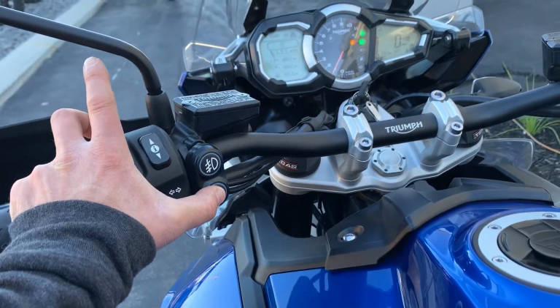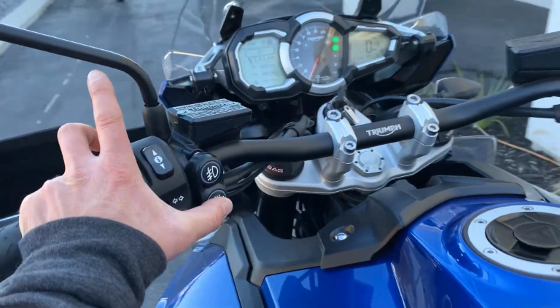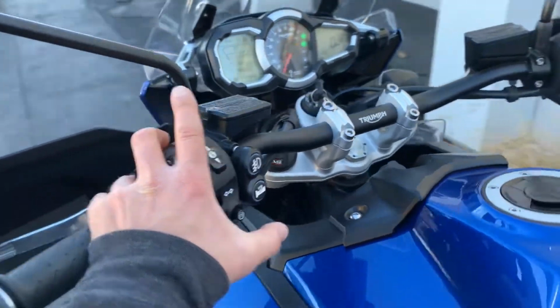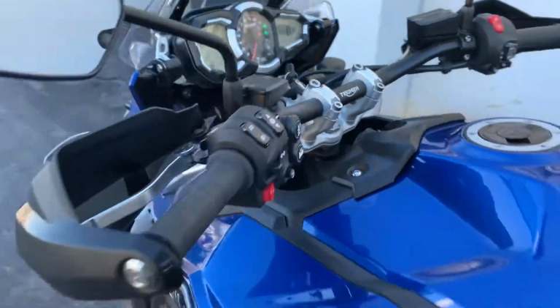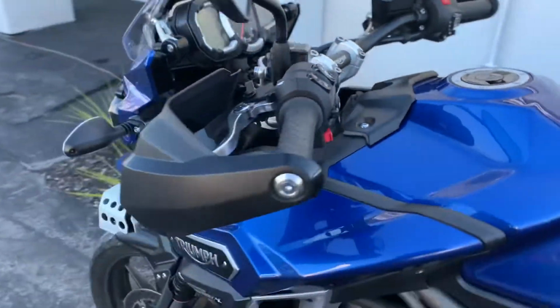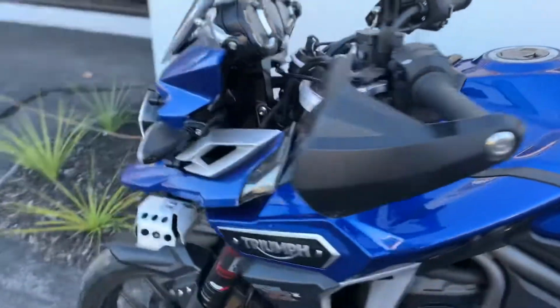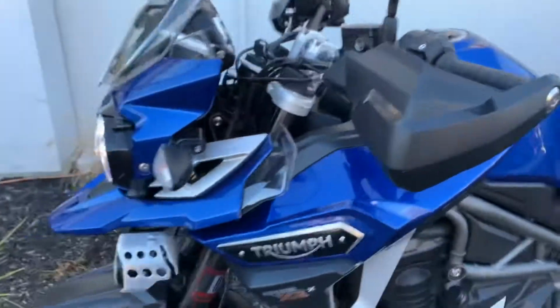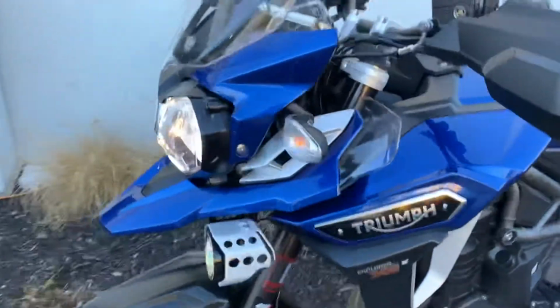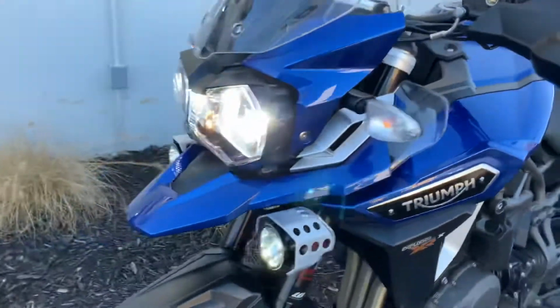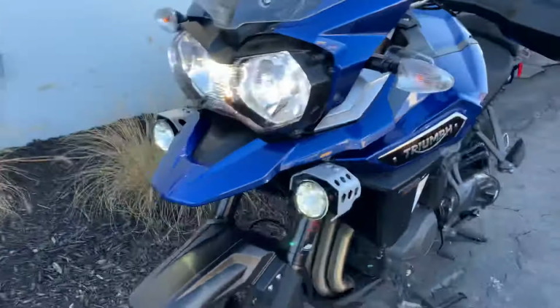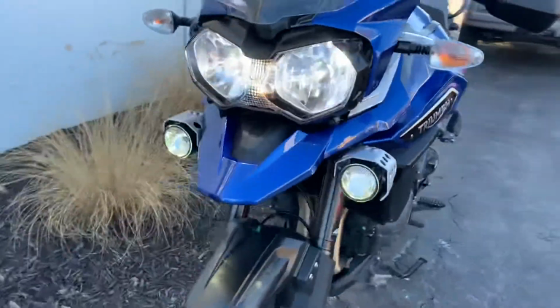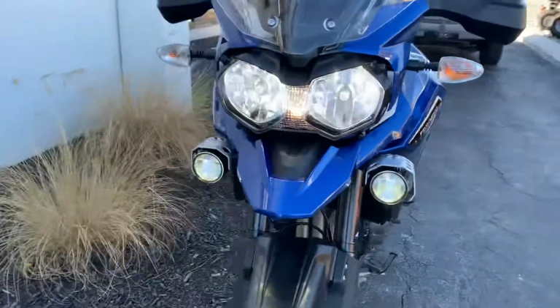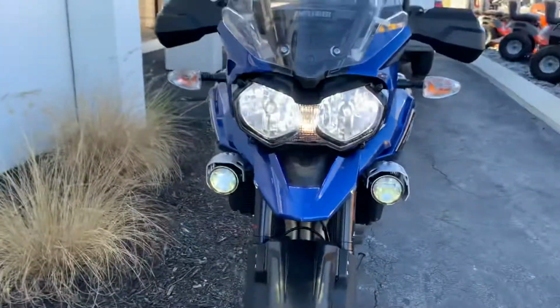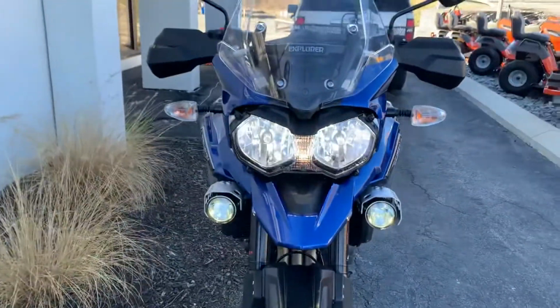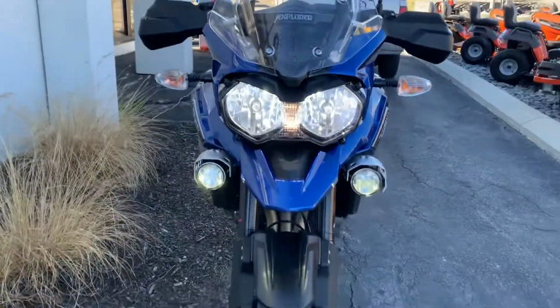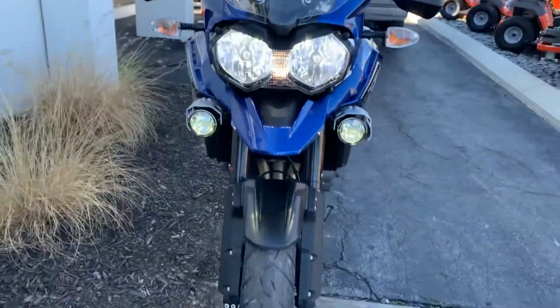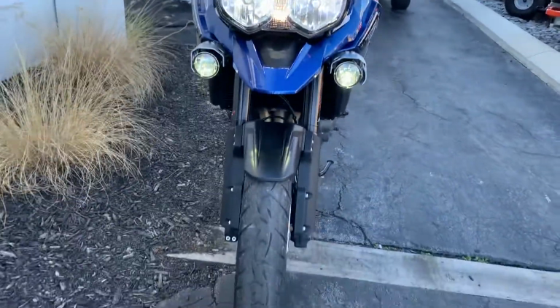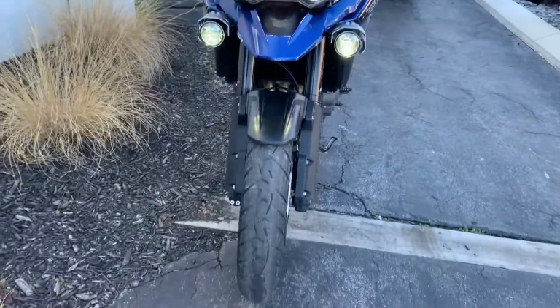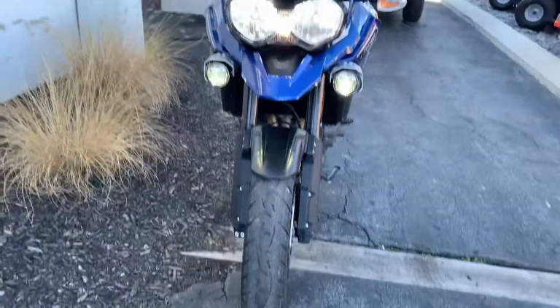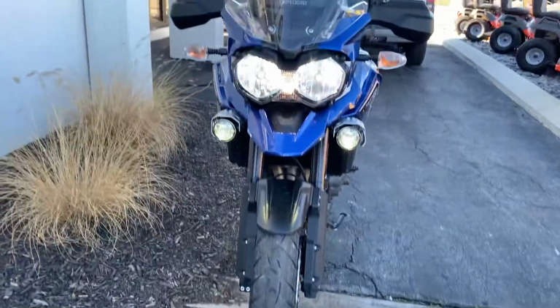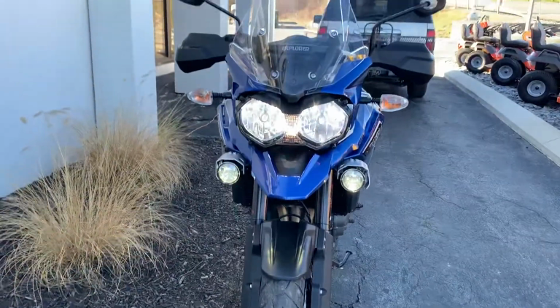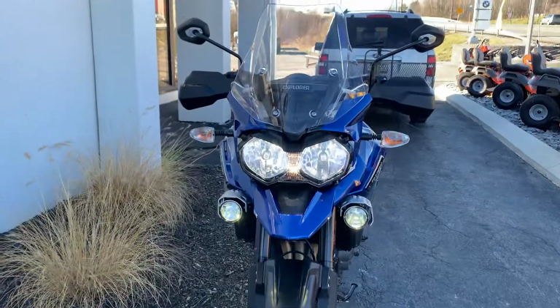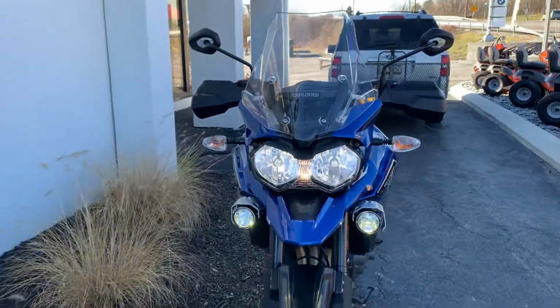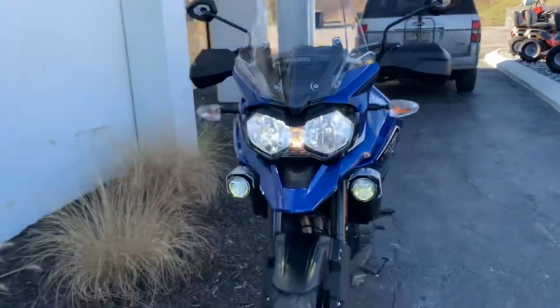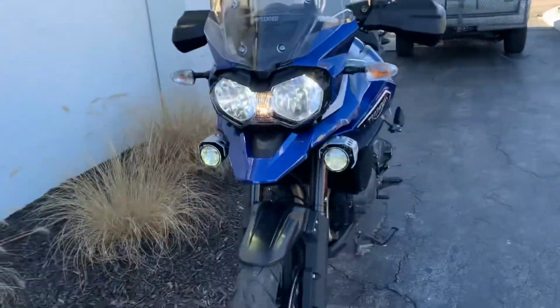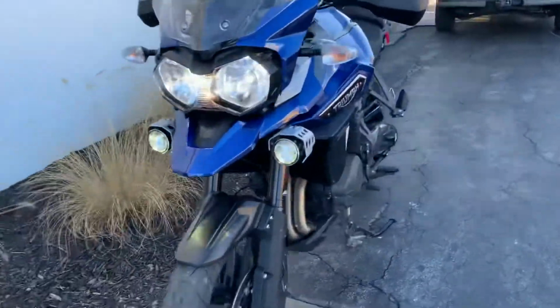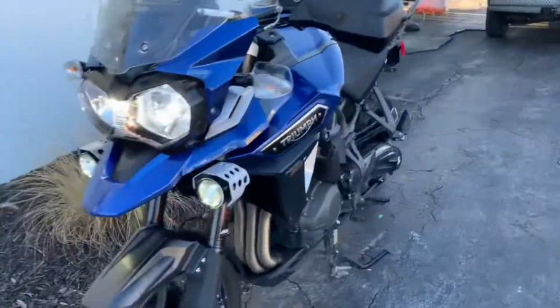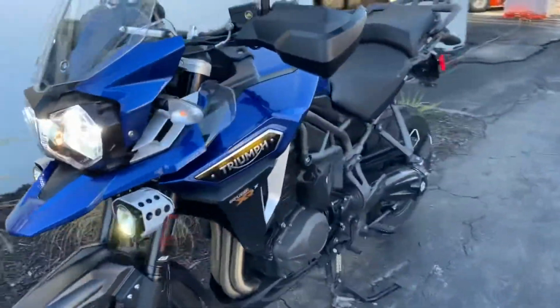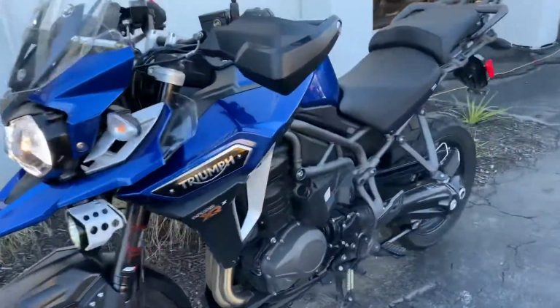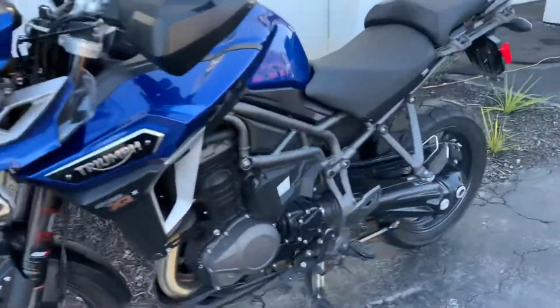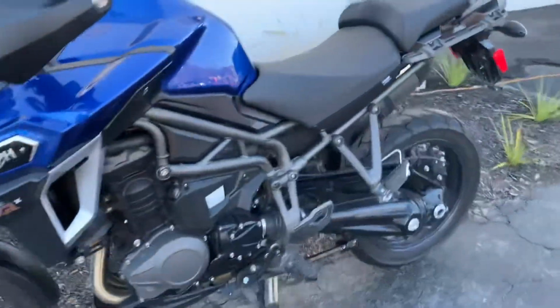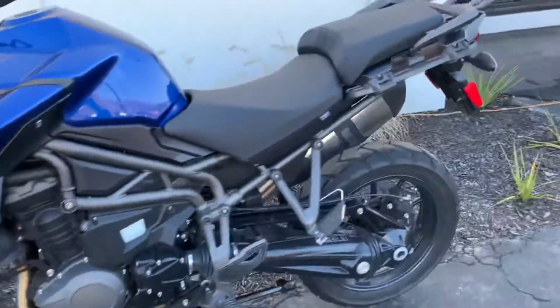And of course, heated grips as well. So we got the LED lights on. In my walk around, I did not find a blemish on this bike. It's never been down.